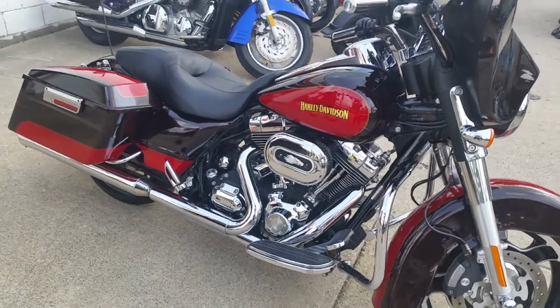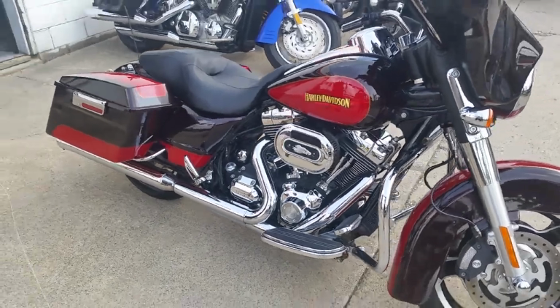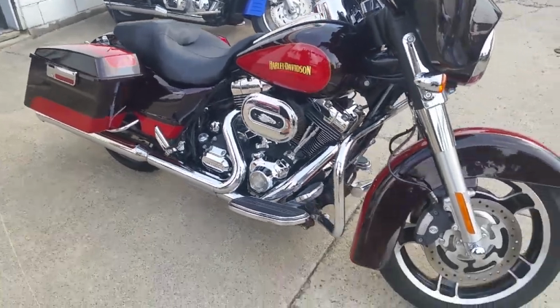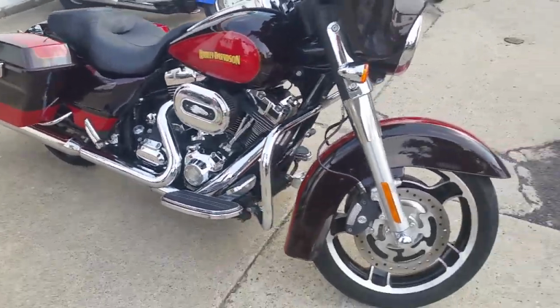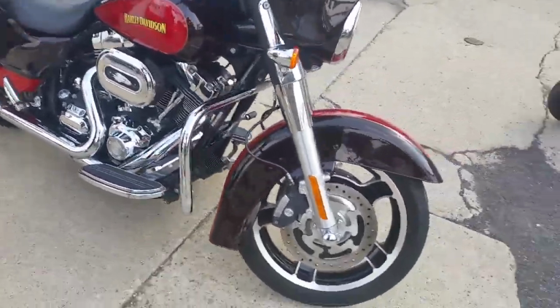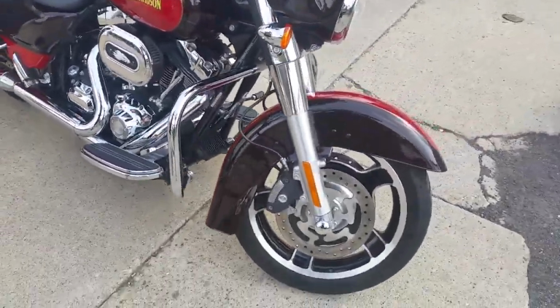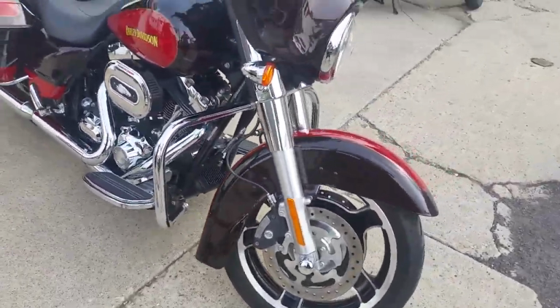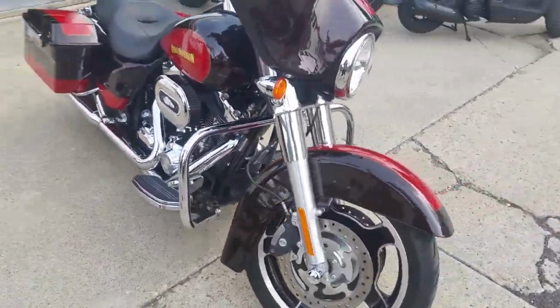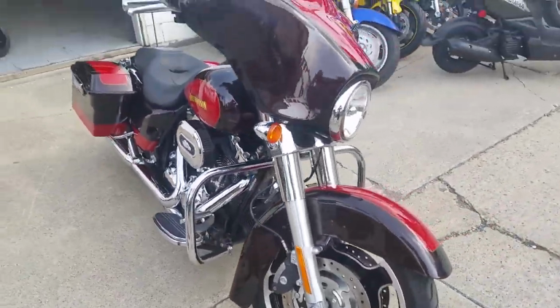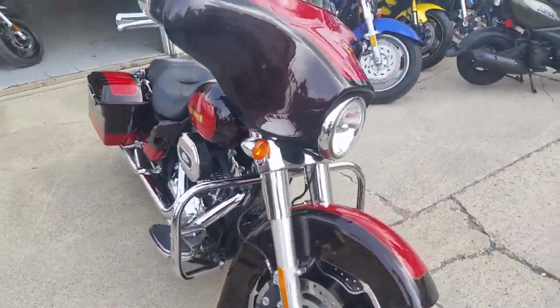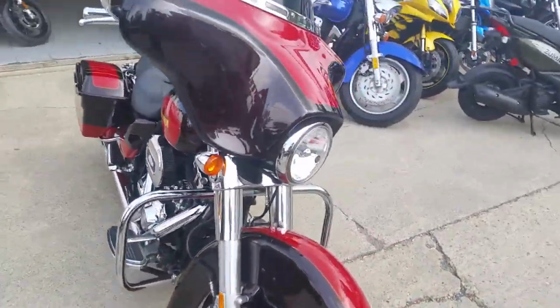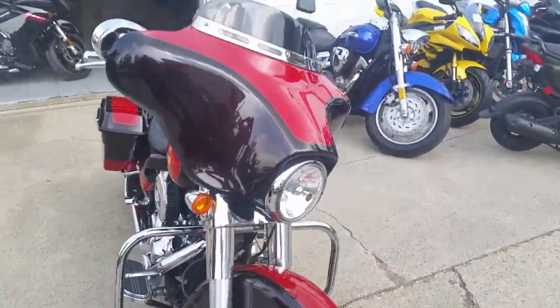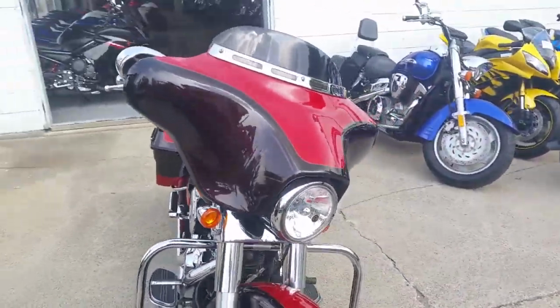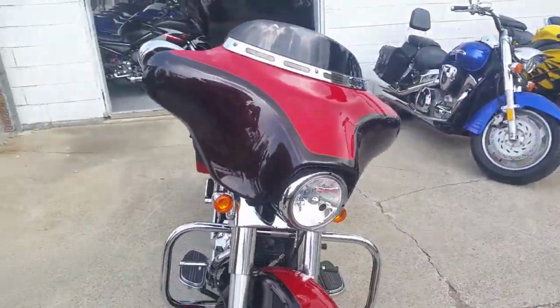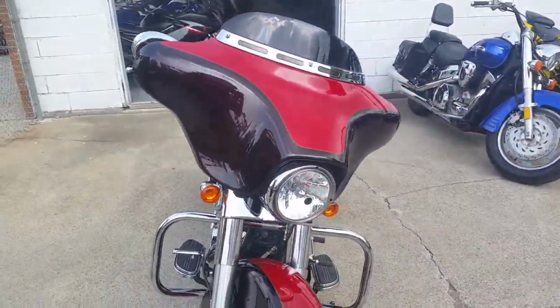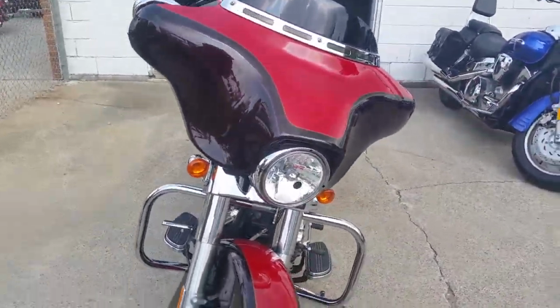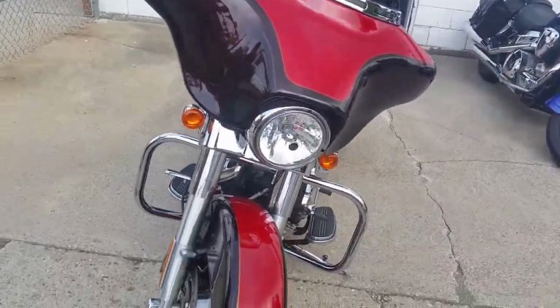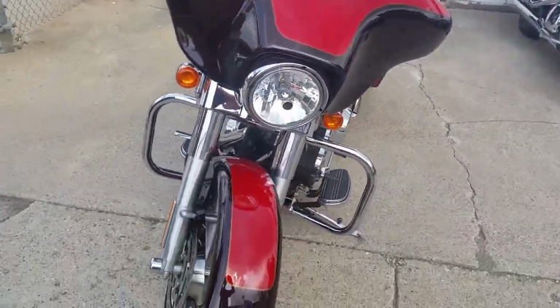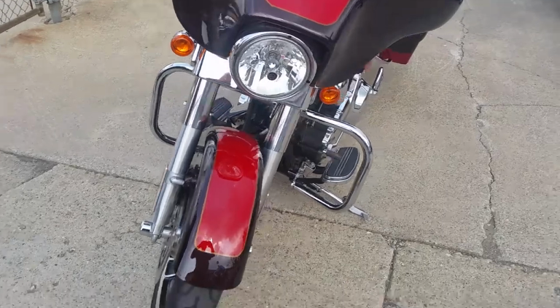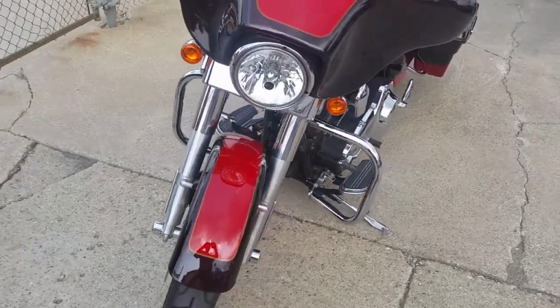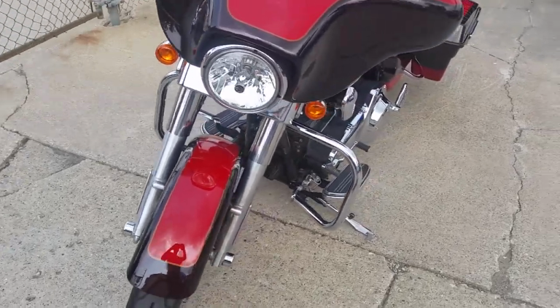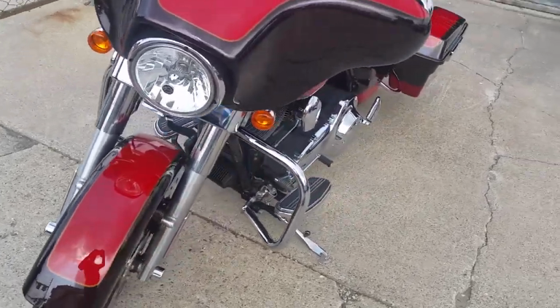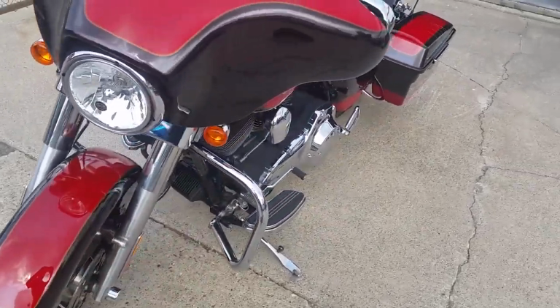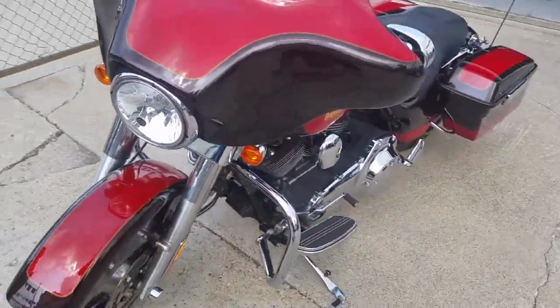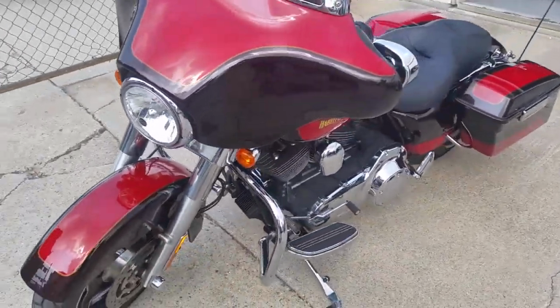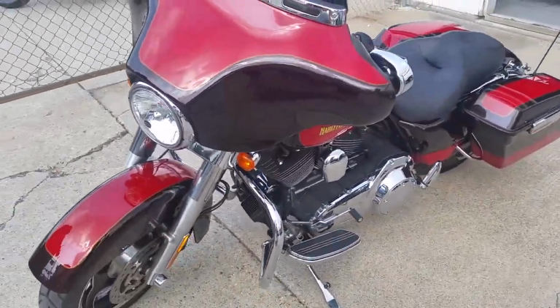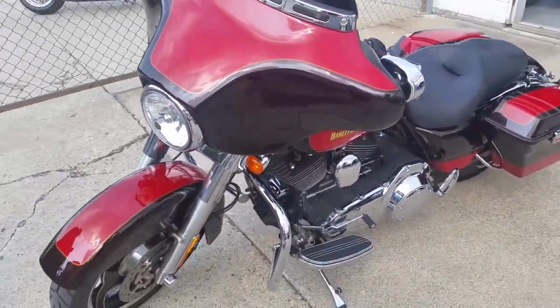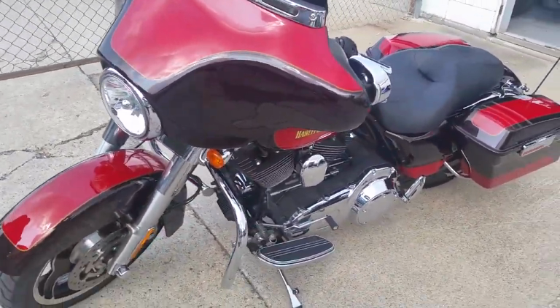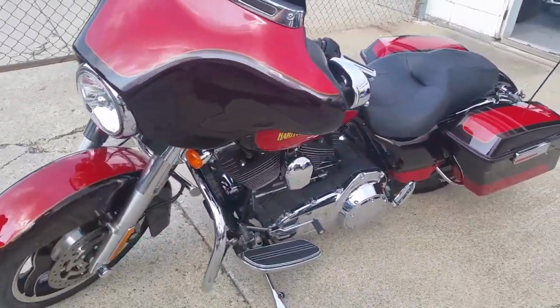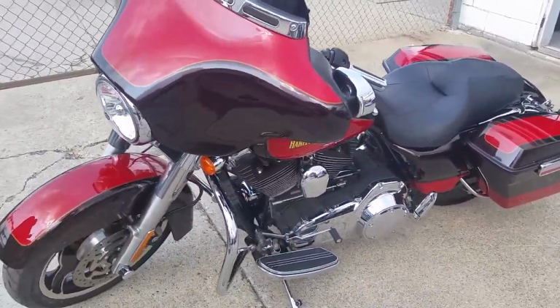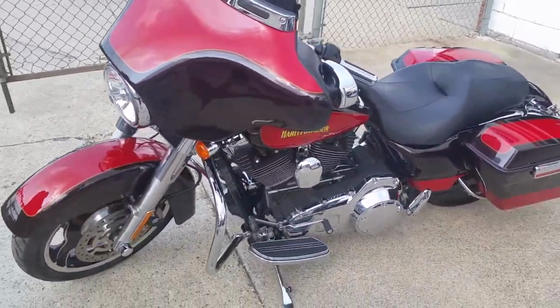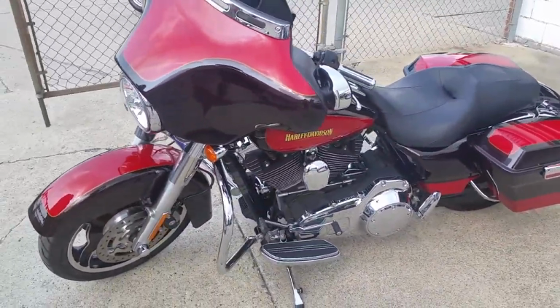We've got a 2010 Harley-Davidson Street Glide with all the extras. This Street Glide is perfect. Only 15,480 miles.